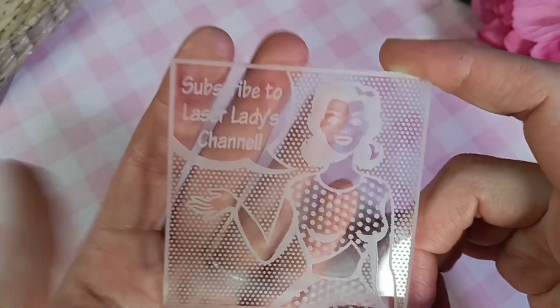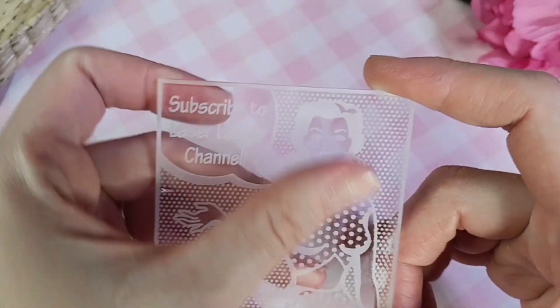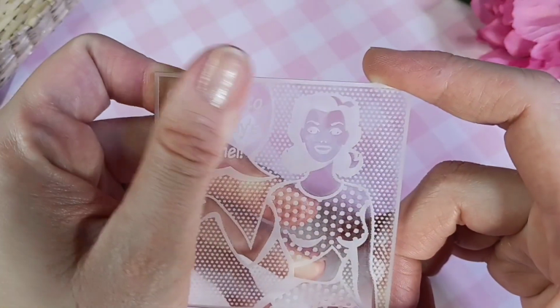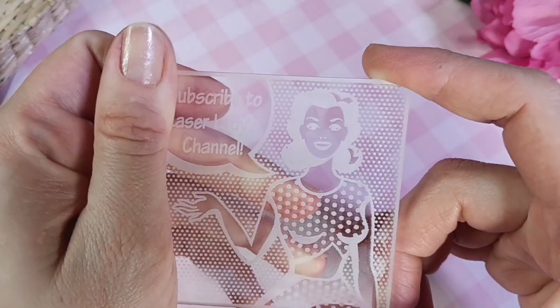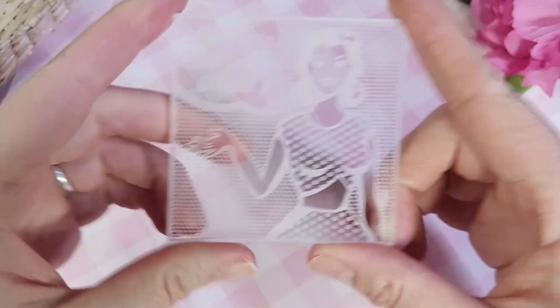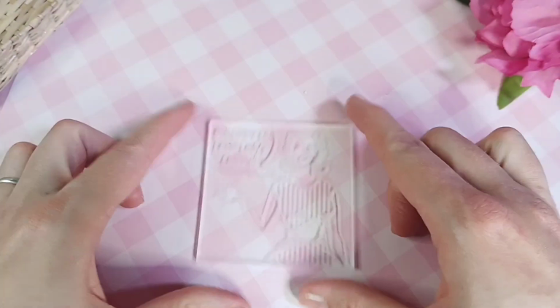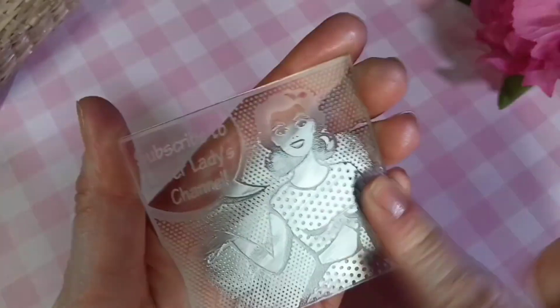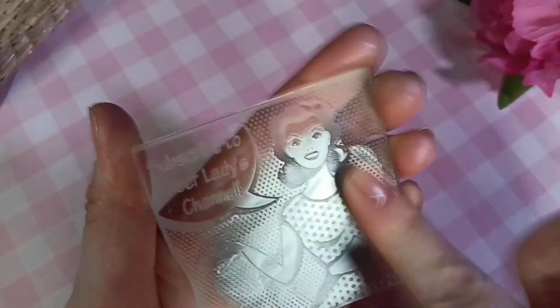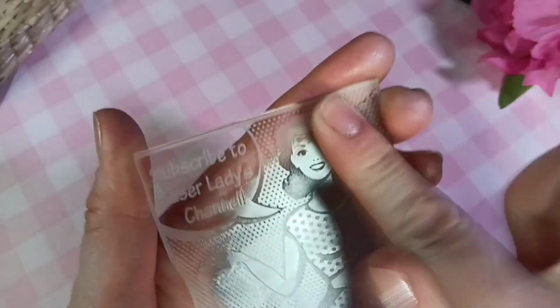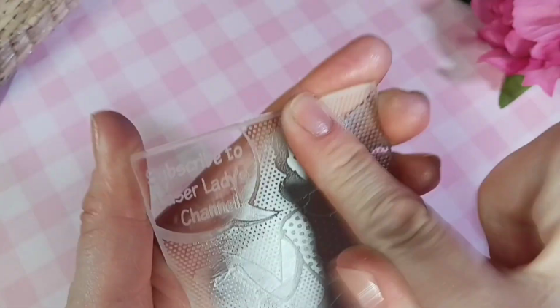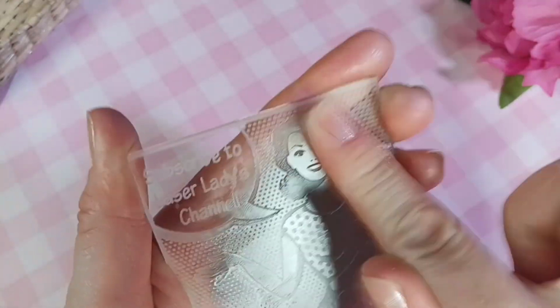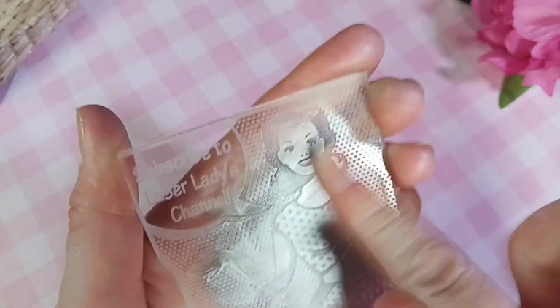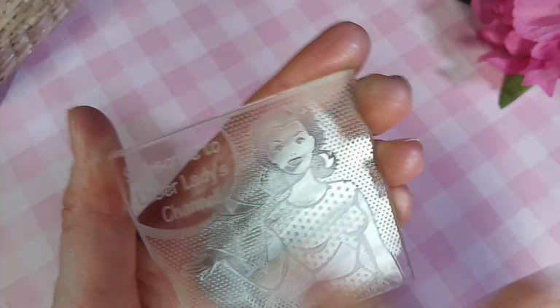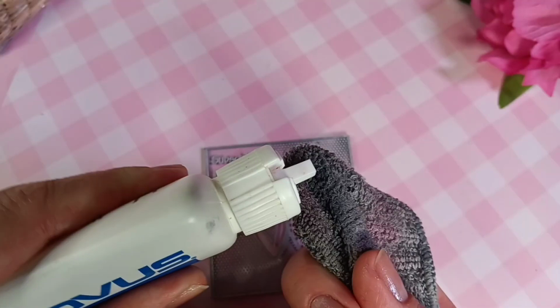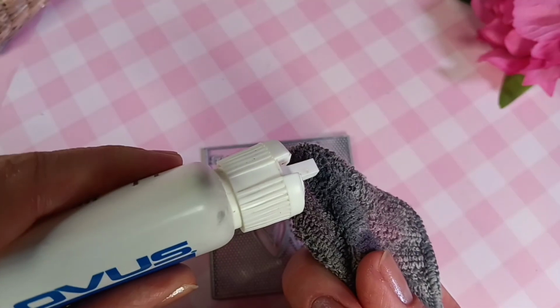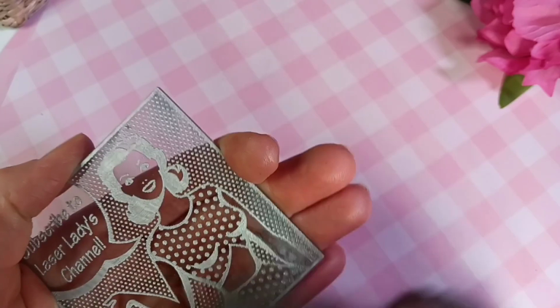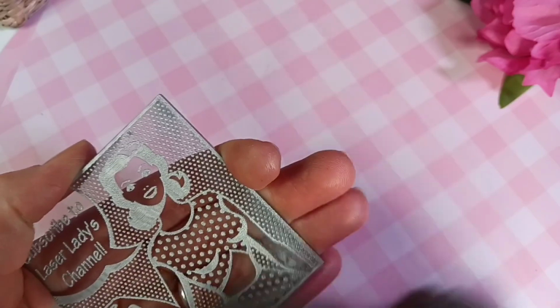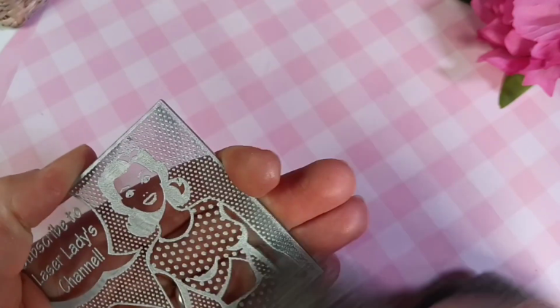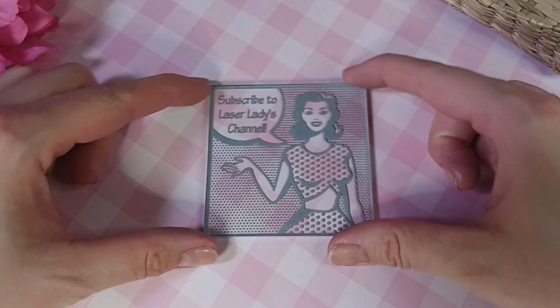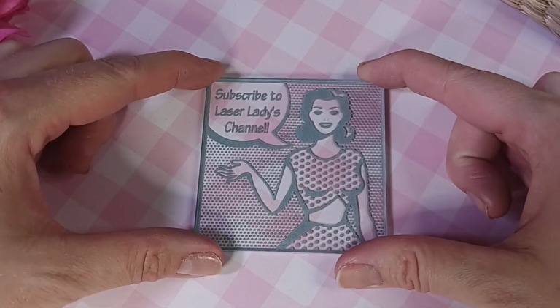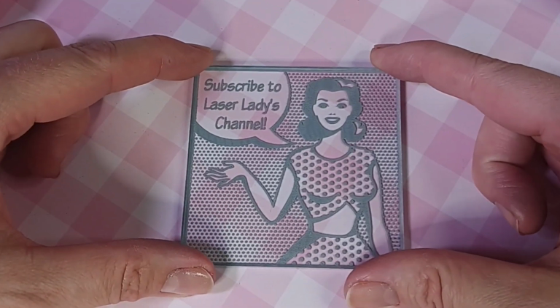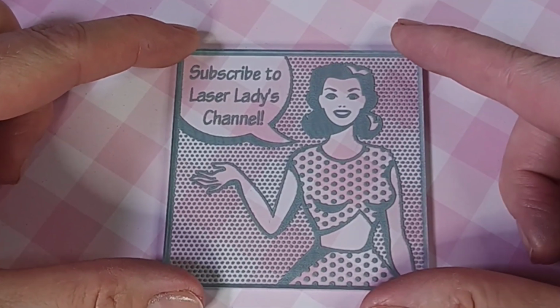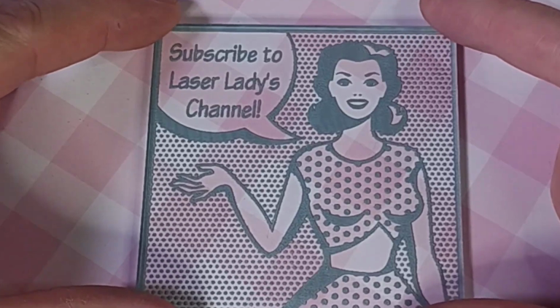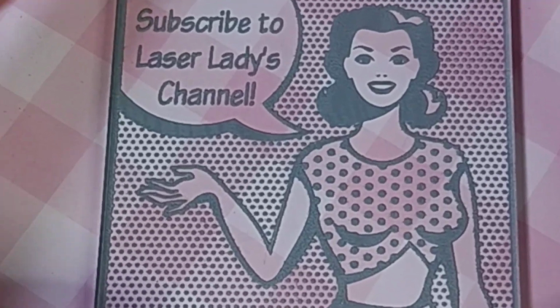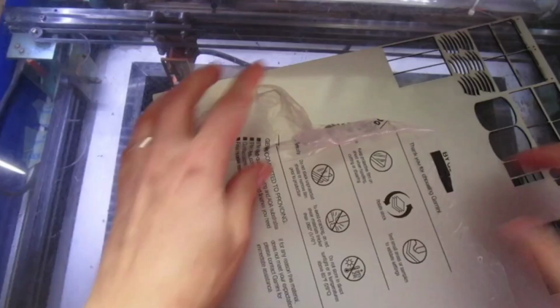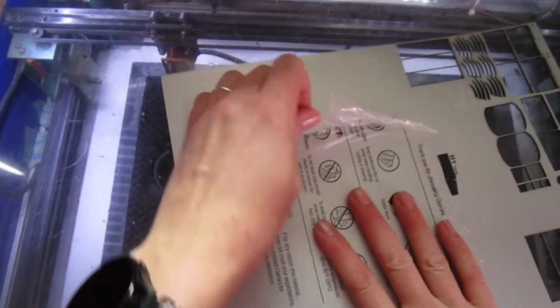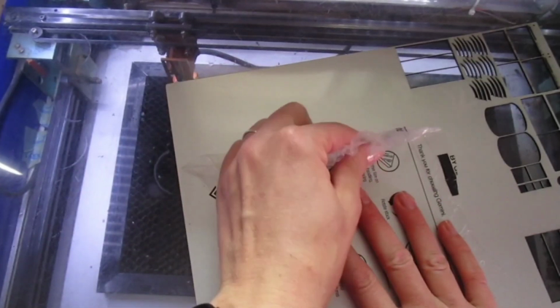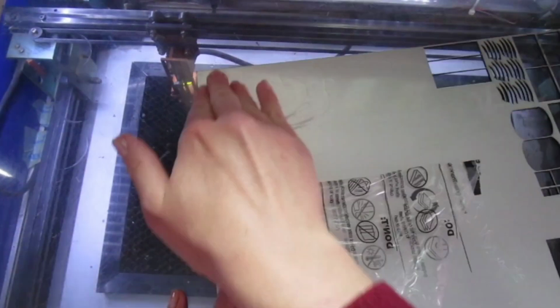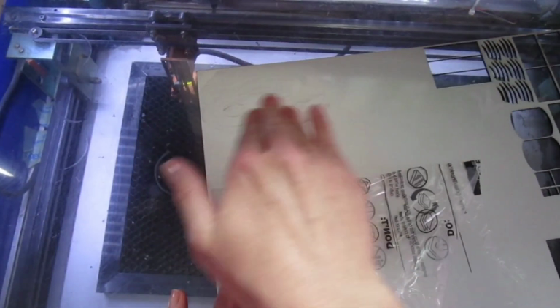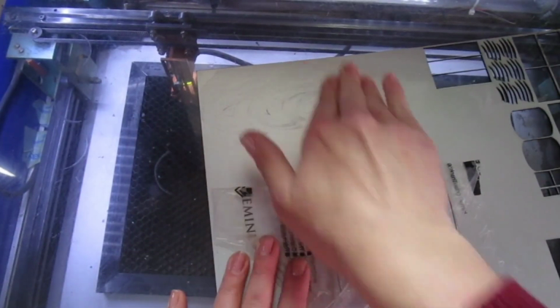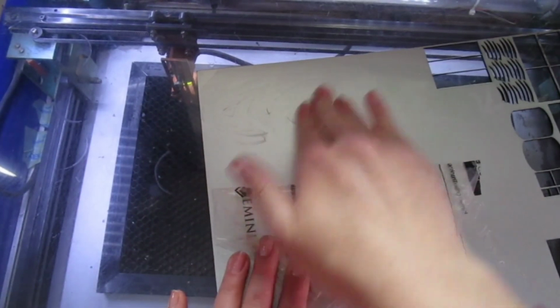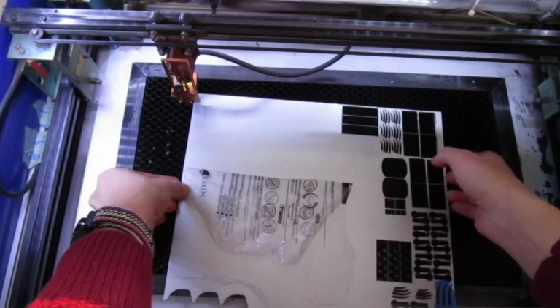Just for fun, I'm going to fill in the engravings with a little bit of rub and buff to make it stand out a little more. I did a video on painting your laser cut crafts — I'll link that below so you can get comfortable with painting your projects.